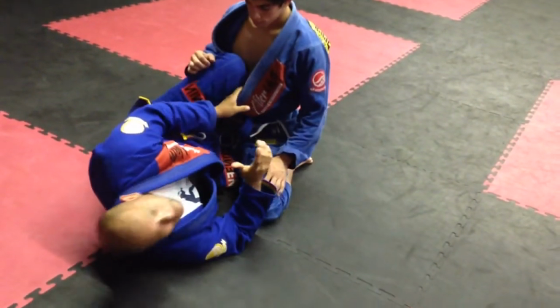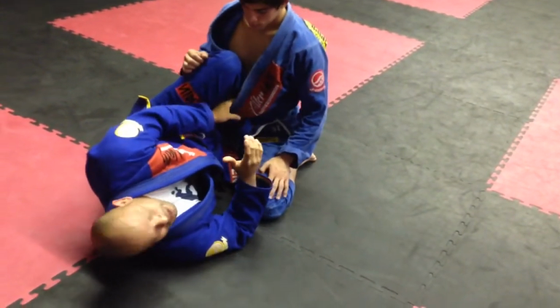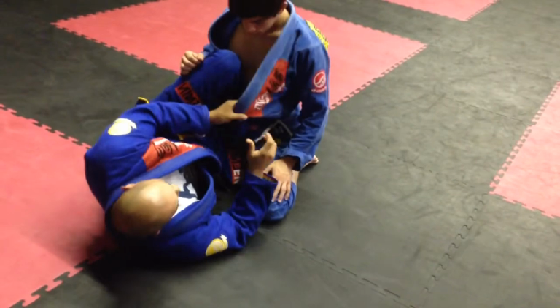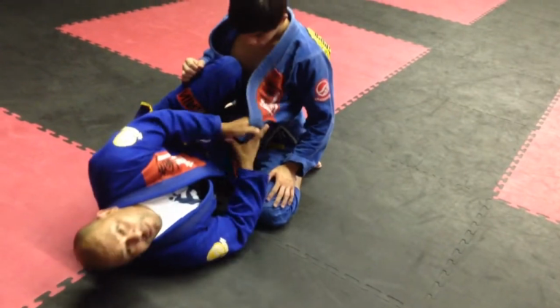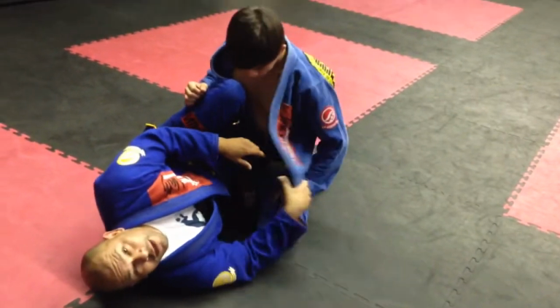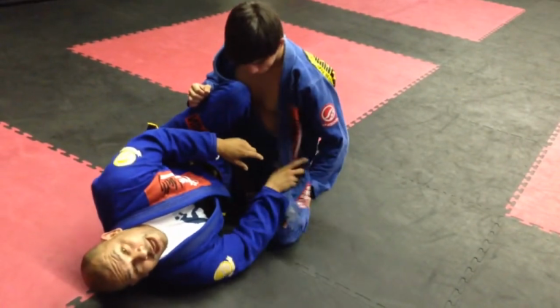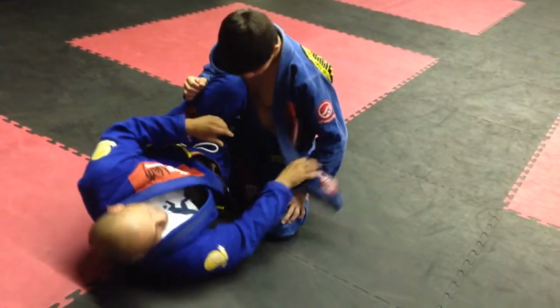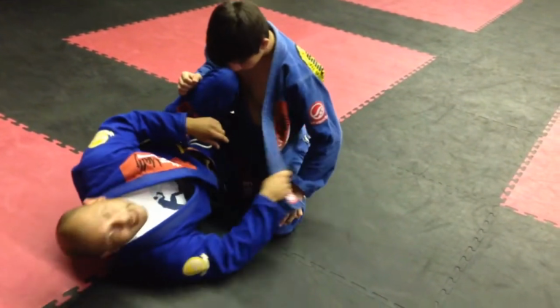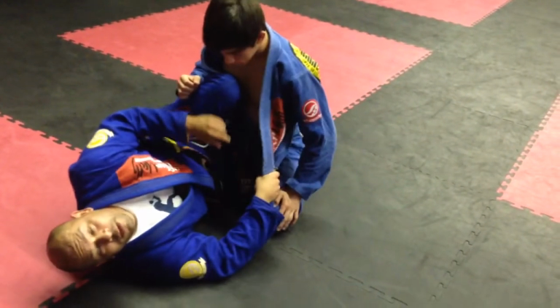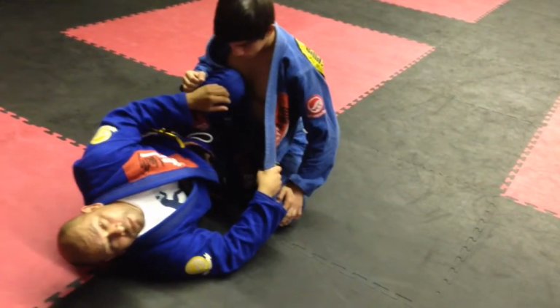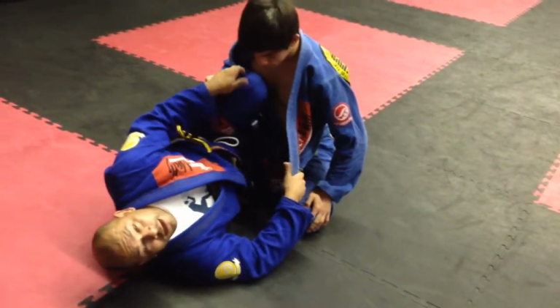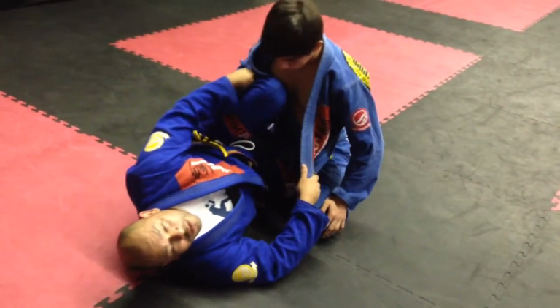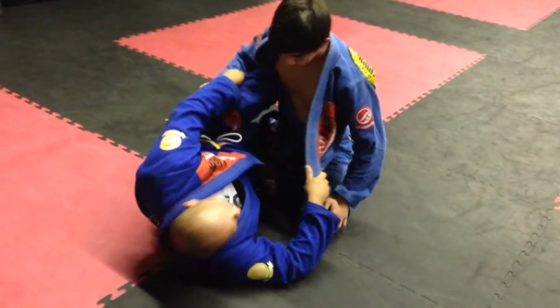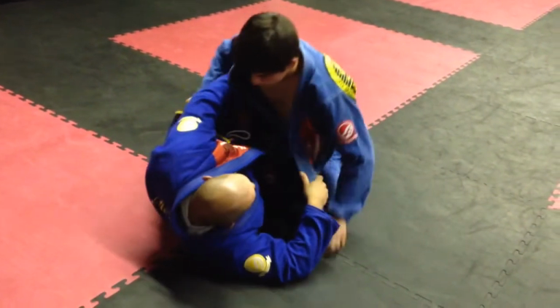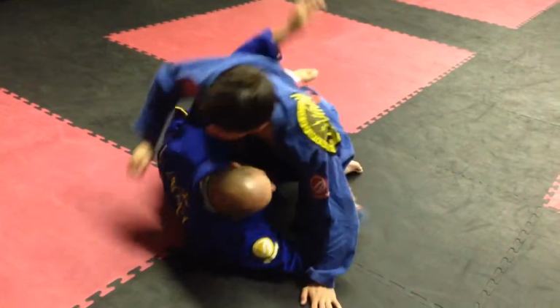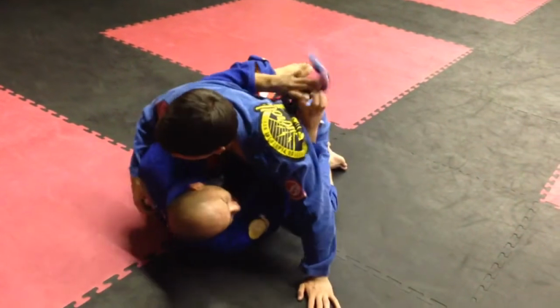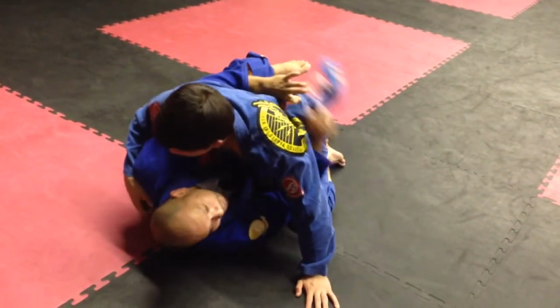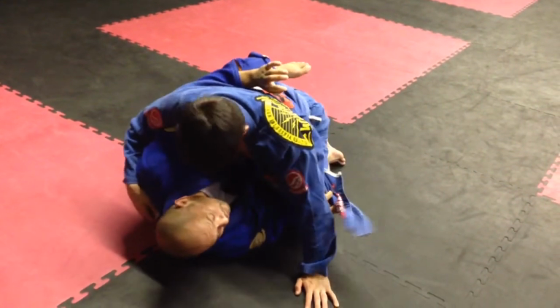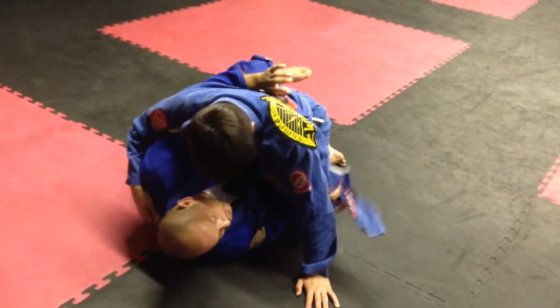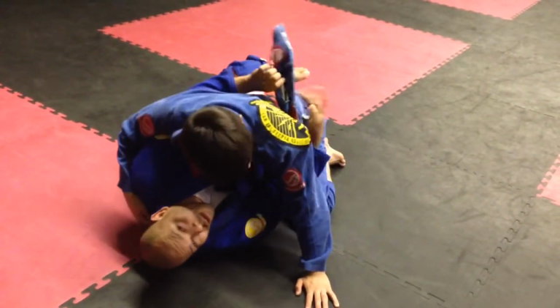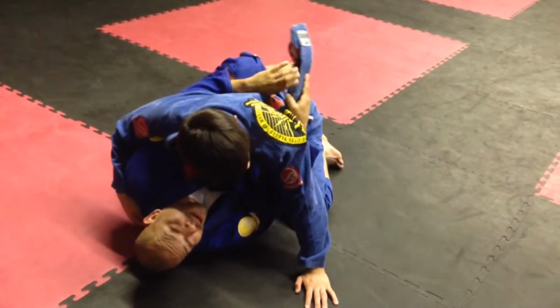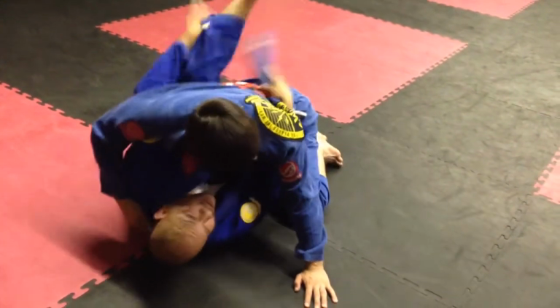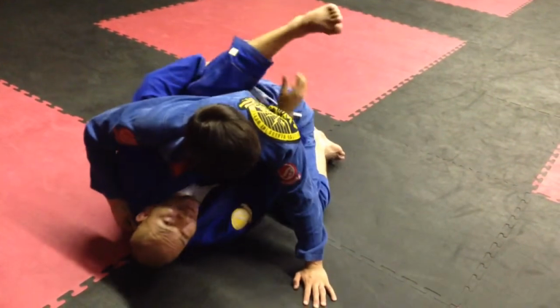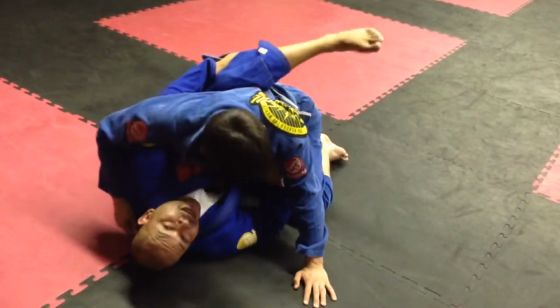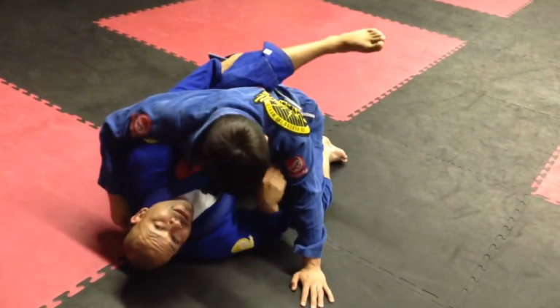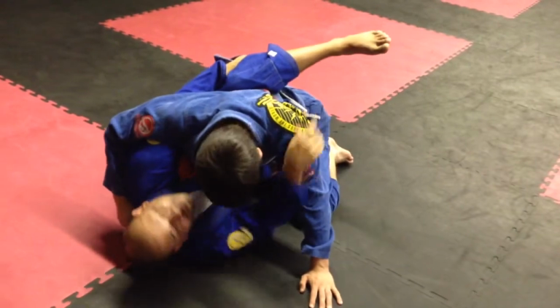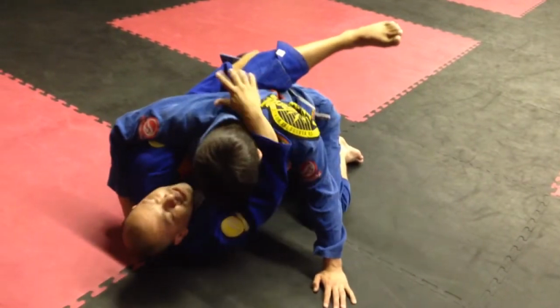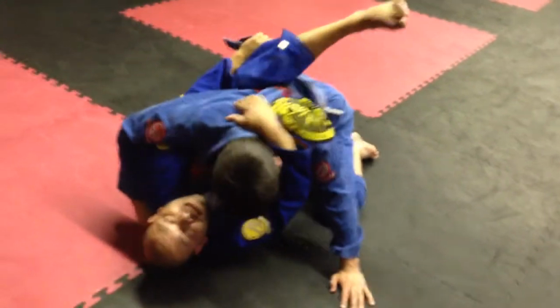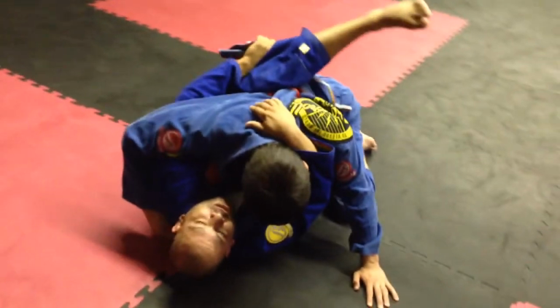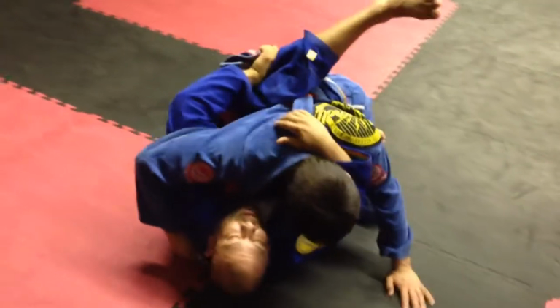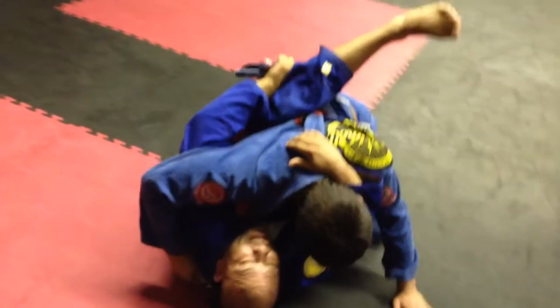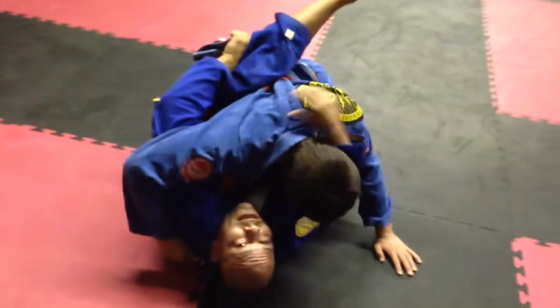I want to go knee shield. I want to start pulling the lapel up. I want to yank this lapel. As soon as he comes in to me or I pull him in here, I want to pull, throw the lapel around and grab with my leg. Now I have the lapel around my leg.